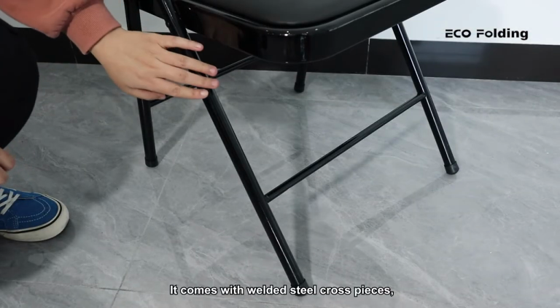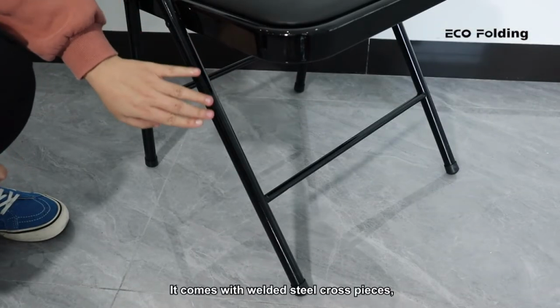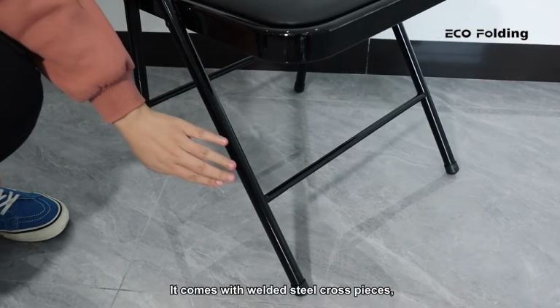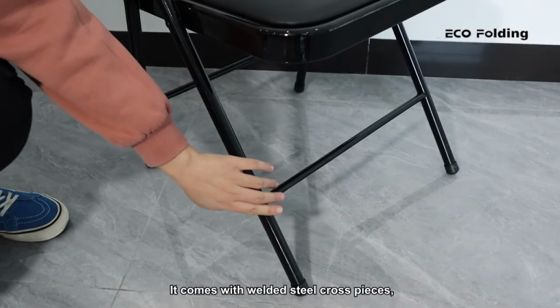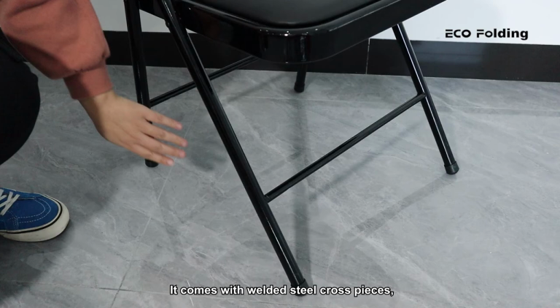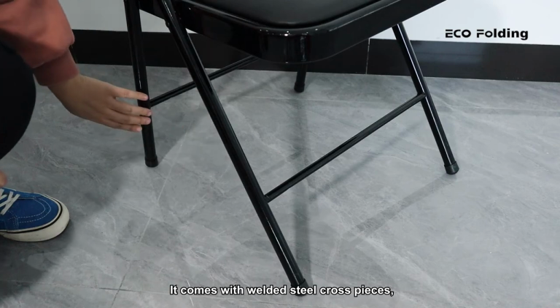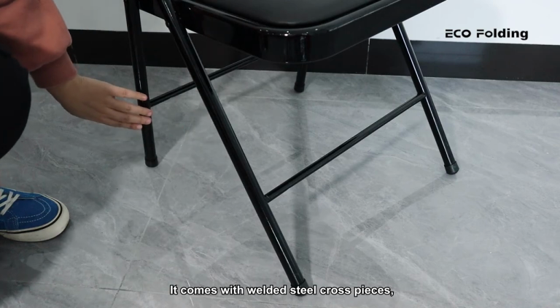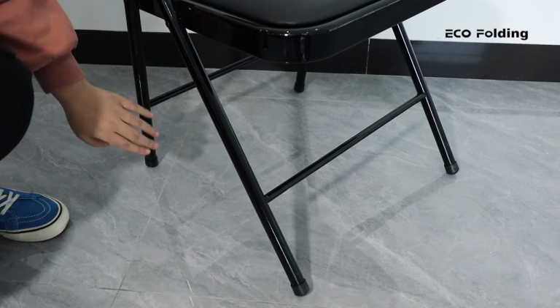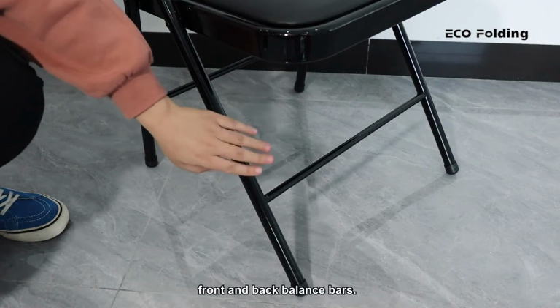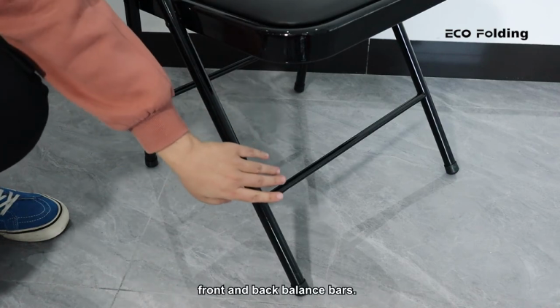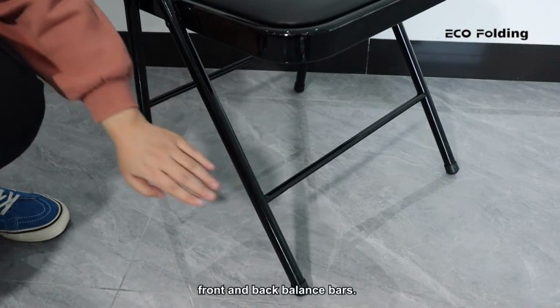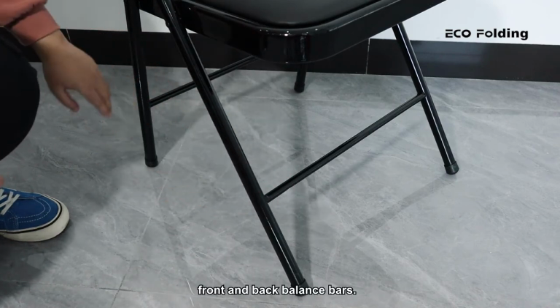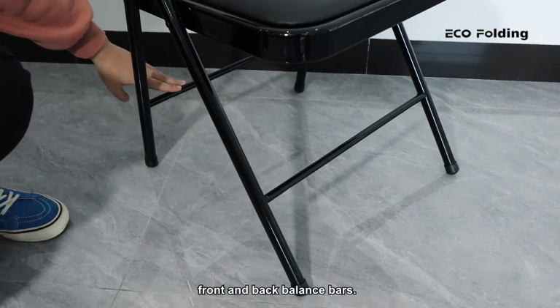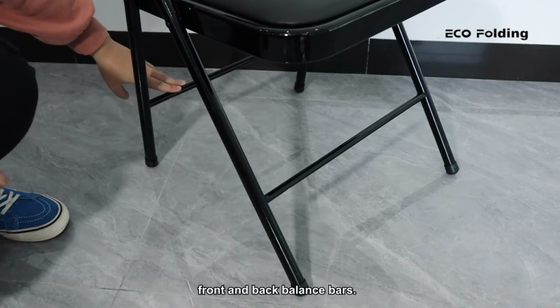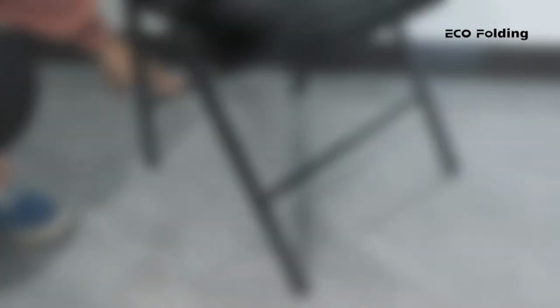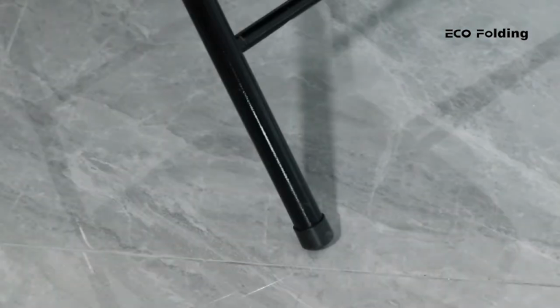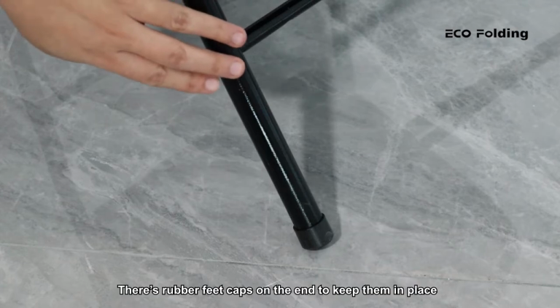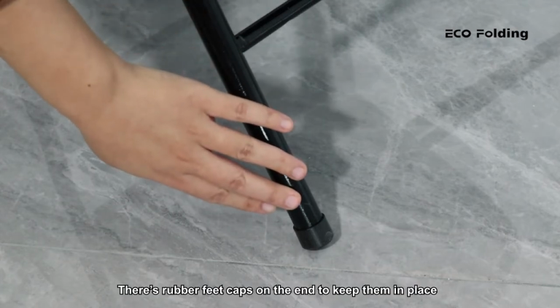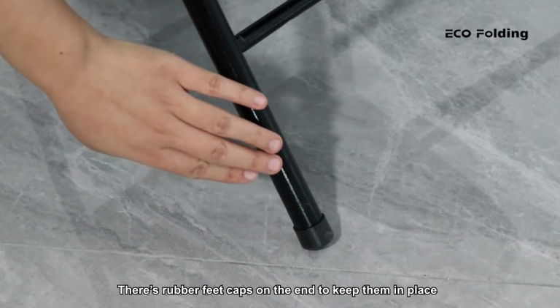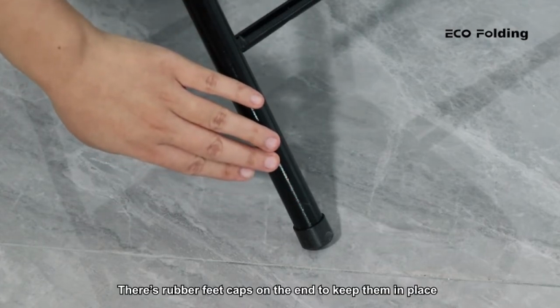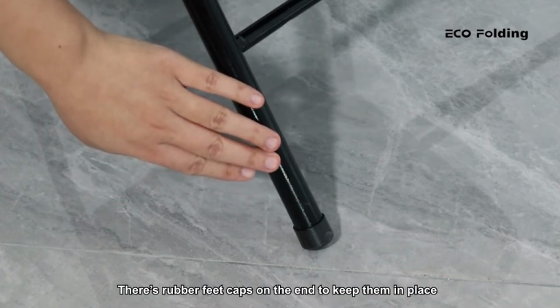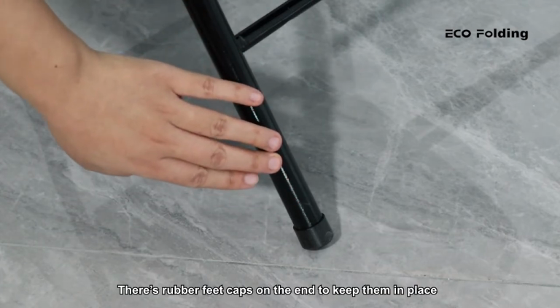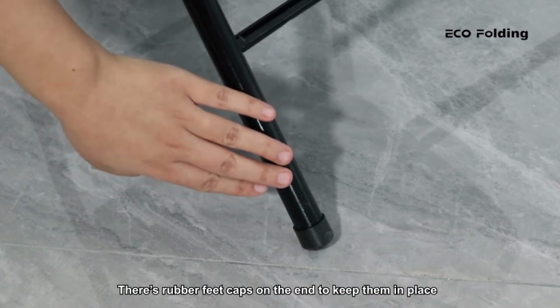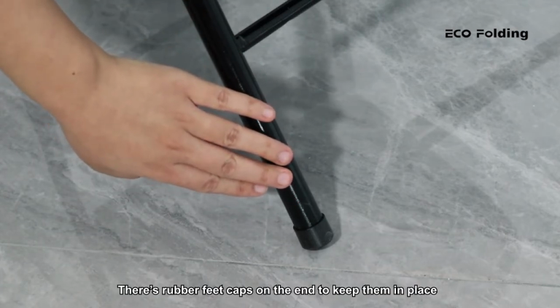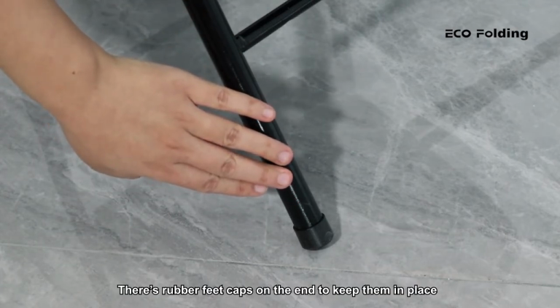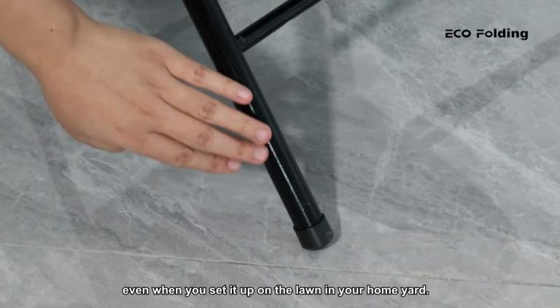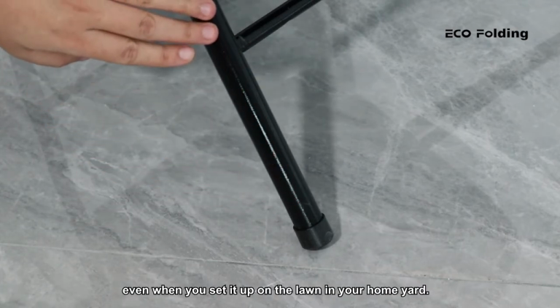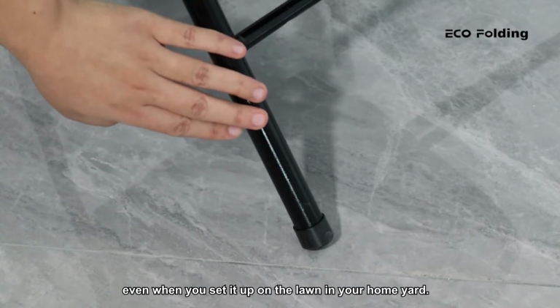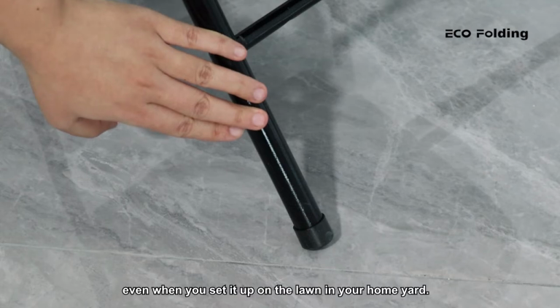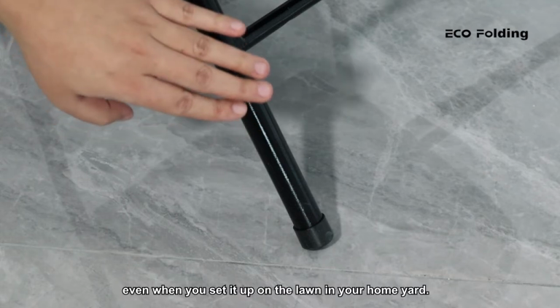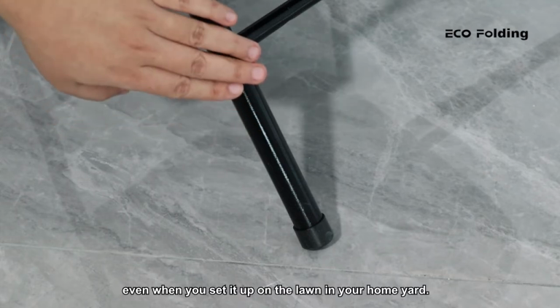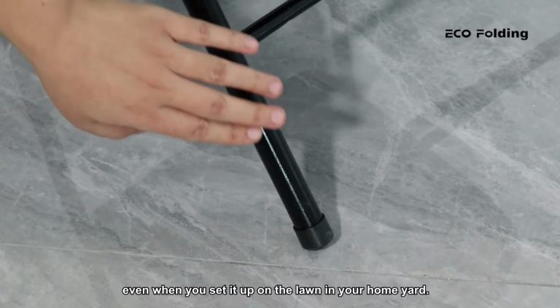It comes with welded steel cross pieces, front and back balance bars. There are rubber feet caps on the ends to keep them in place, even when you set it up on the lawn in your home yard.